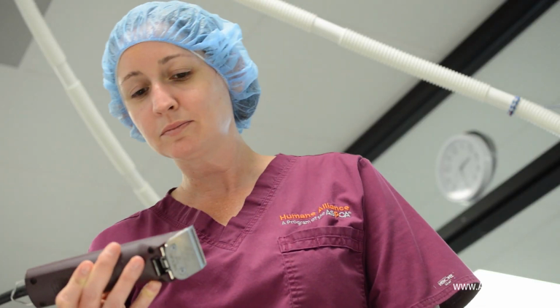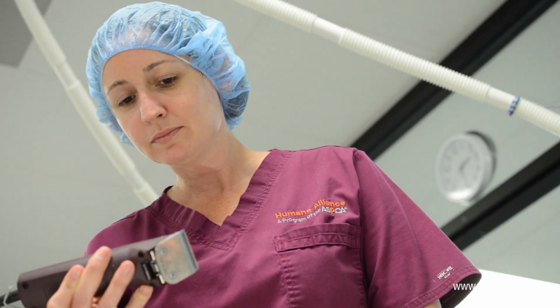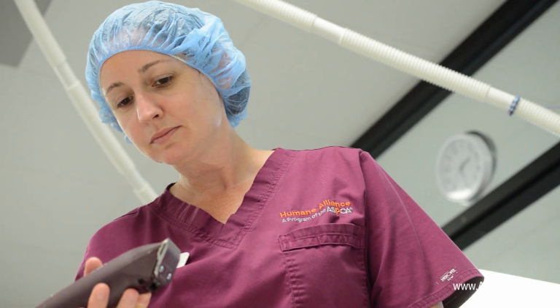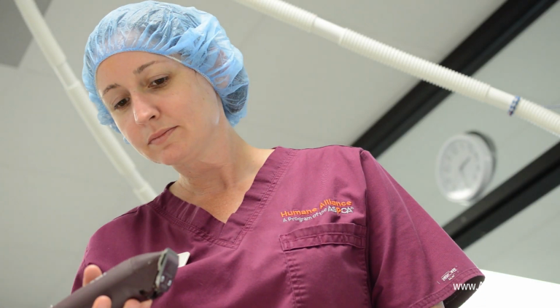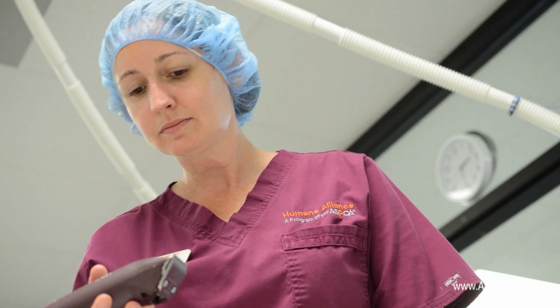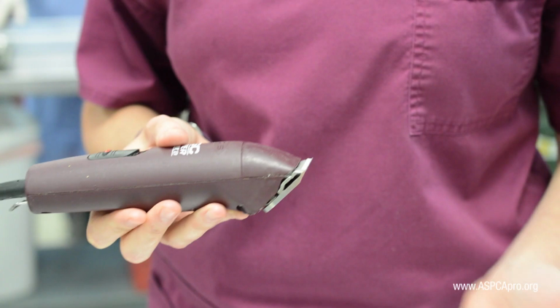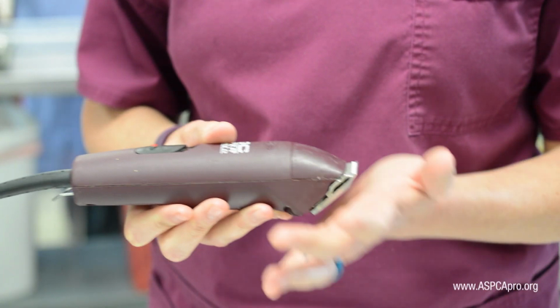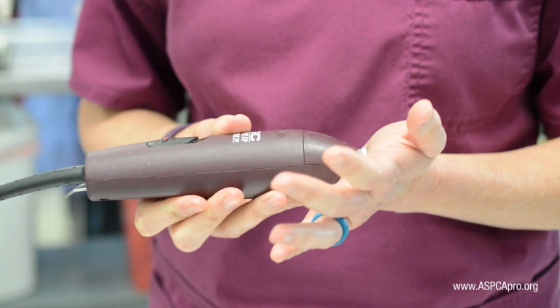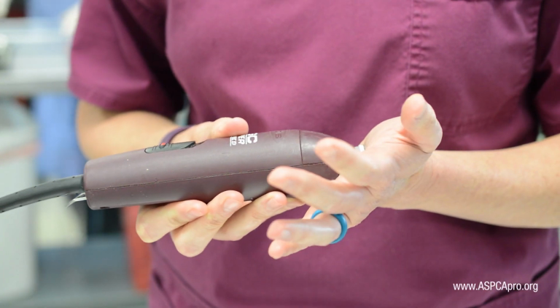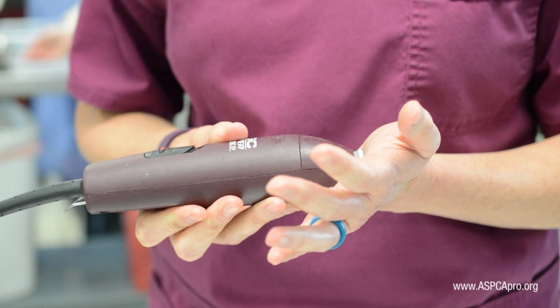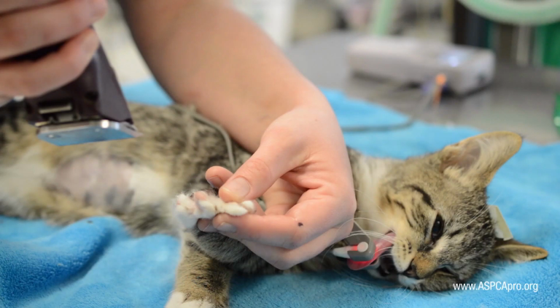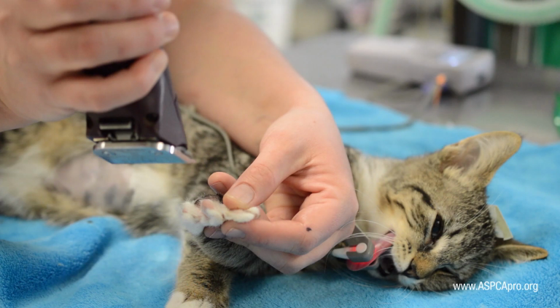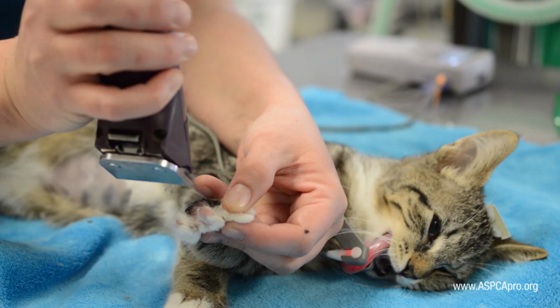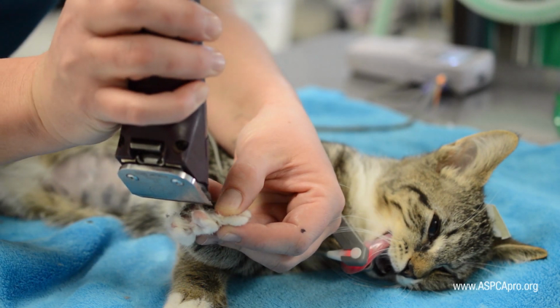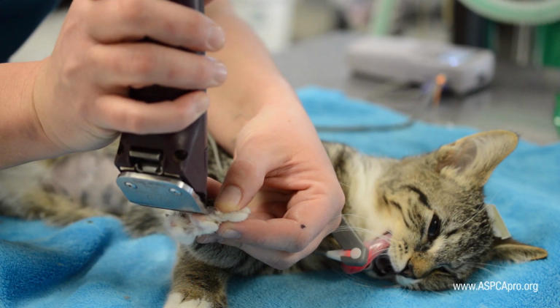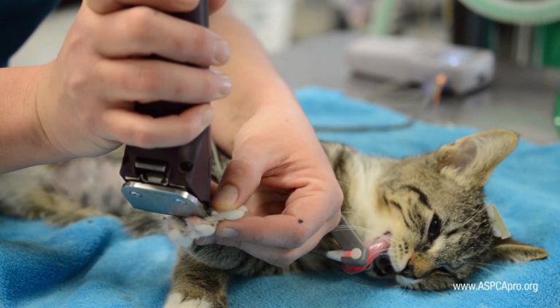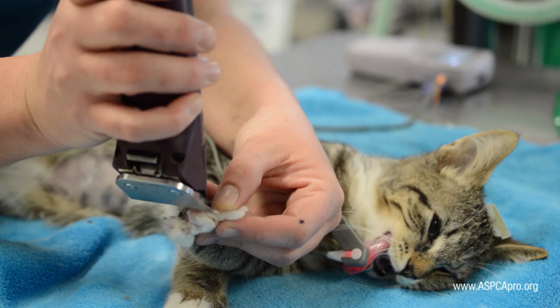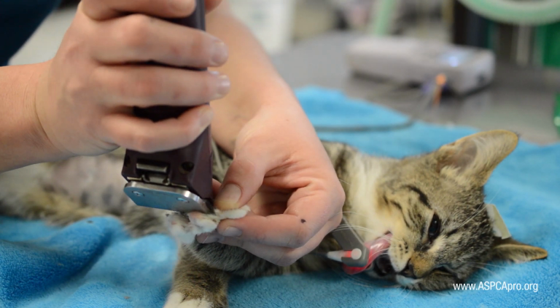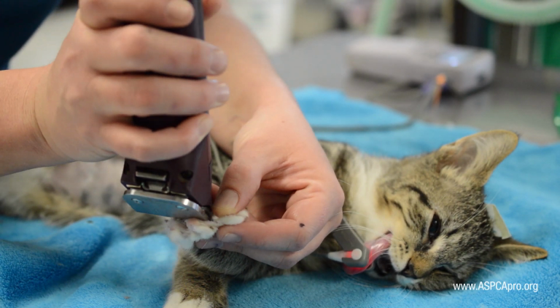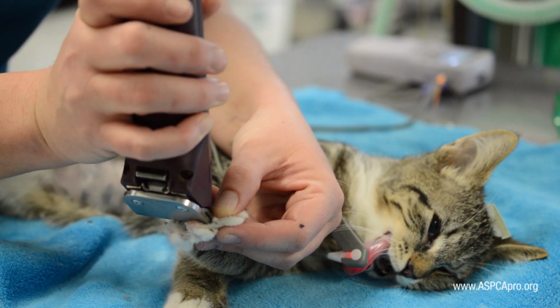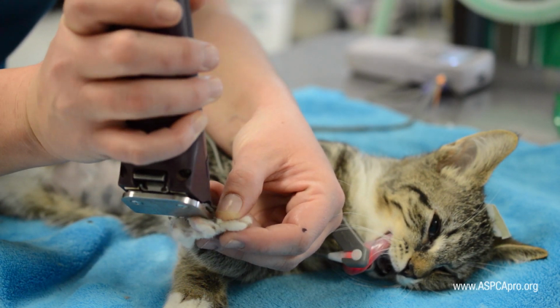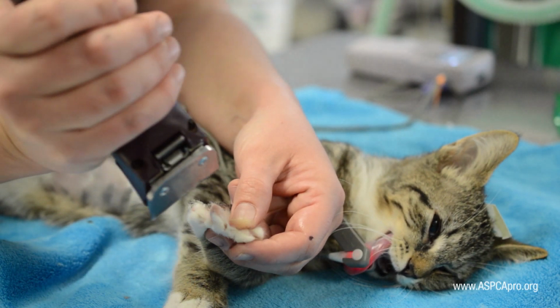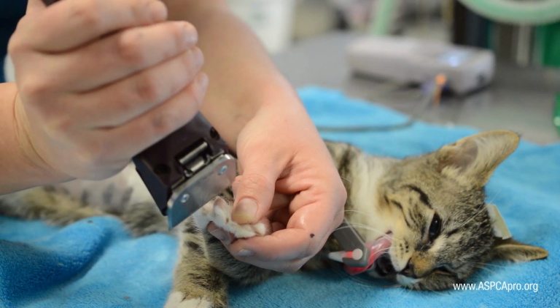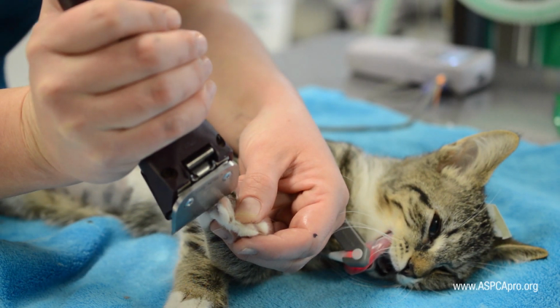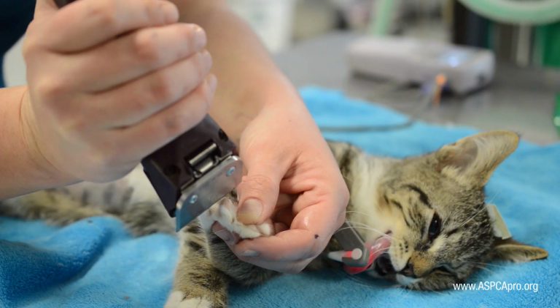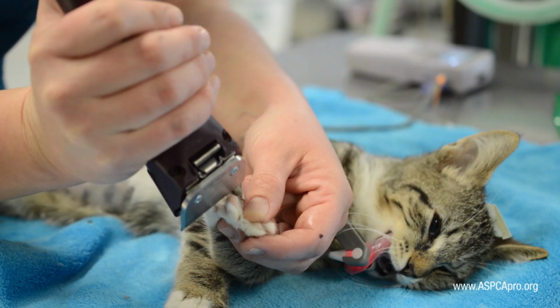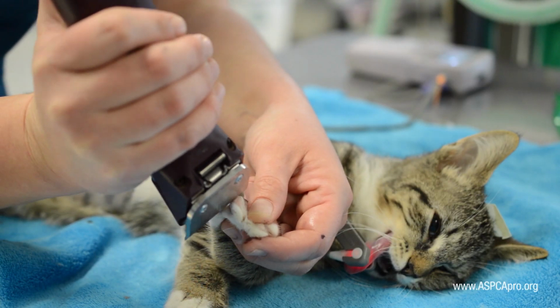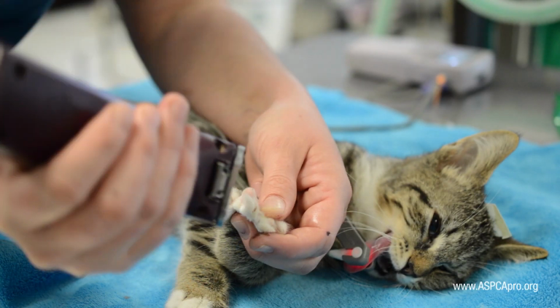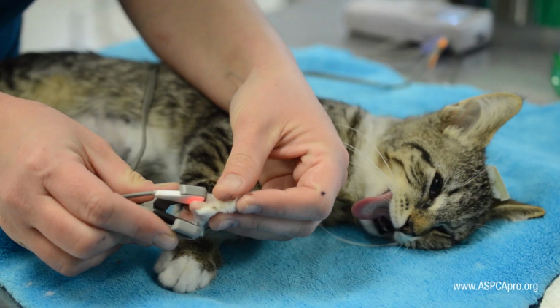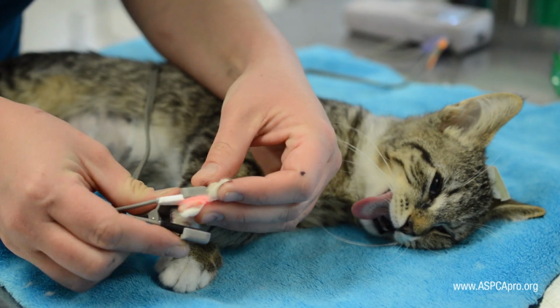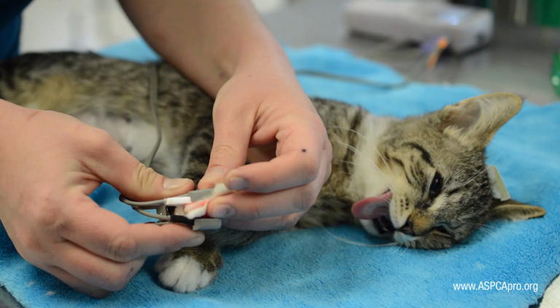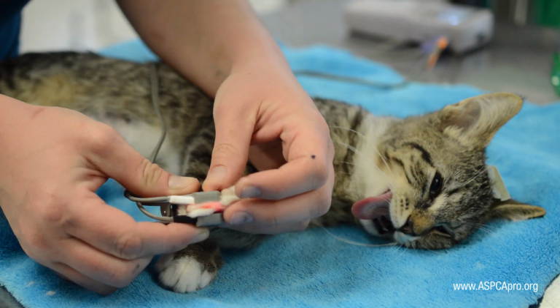Be sure to inspect the clippers for broken teeth or overheating before carefully shaving this toe. Then firmly attach the pulse oximeter probe using the lateral aspects of the toe, as there are vessels located on each side.